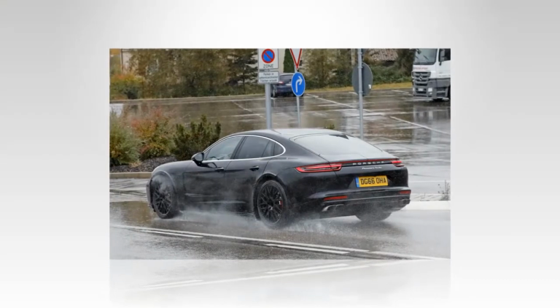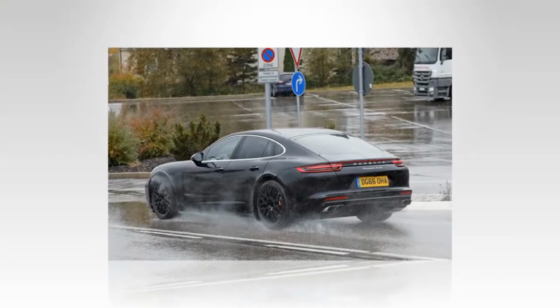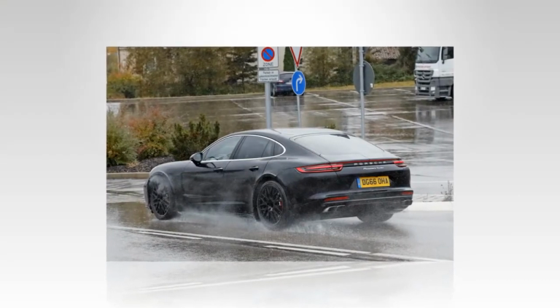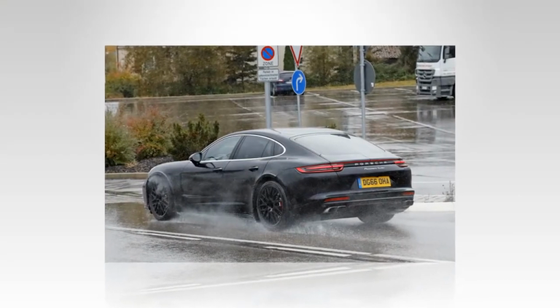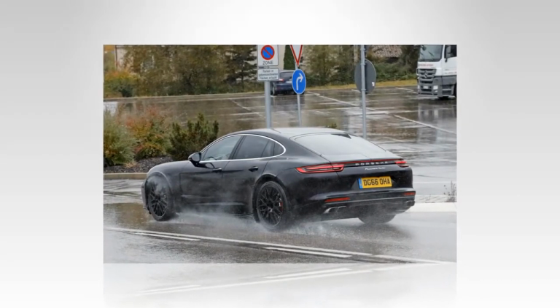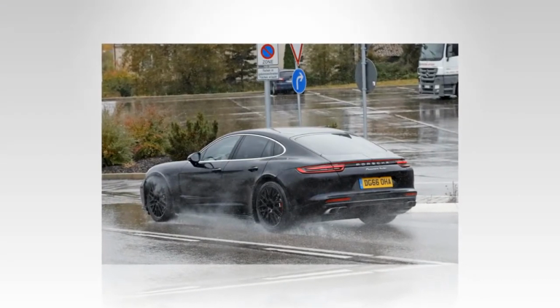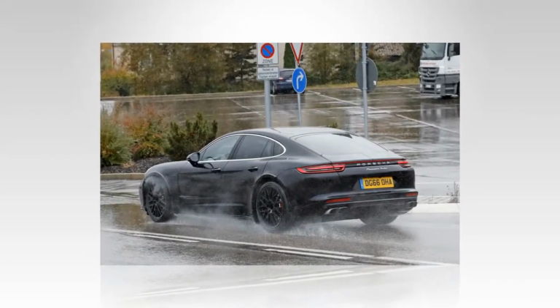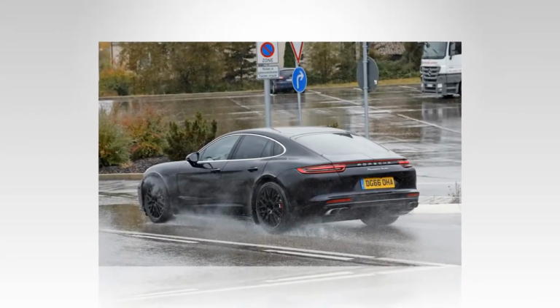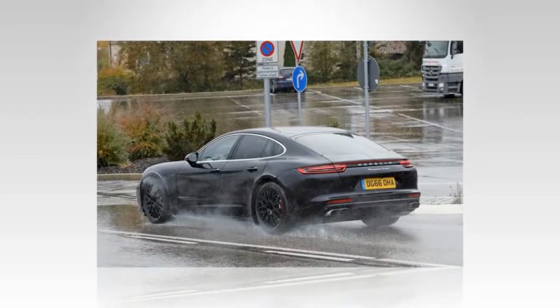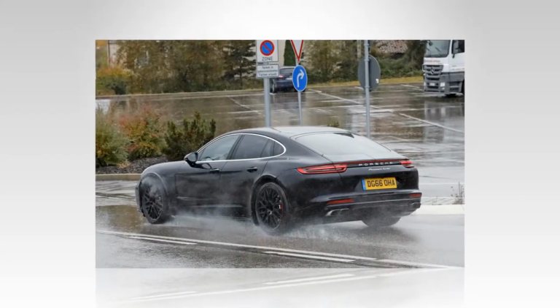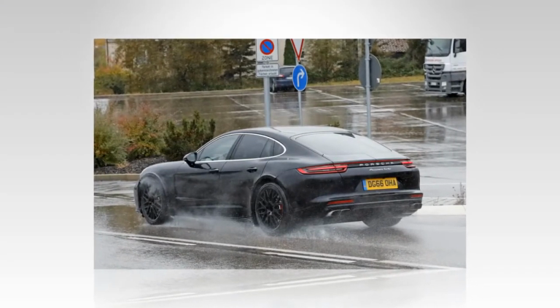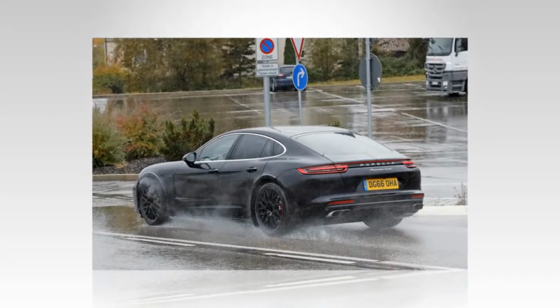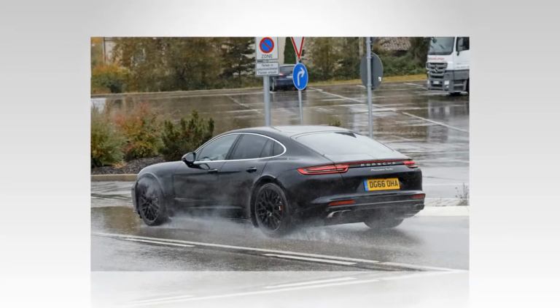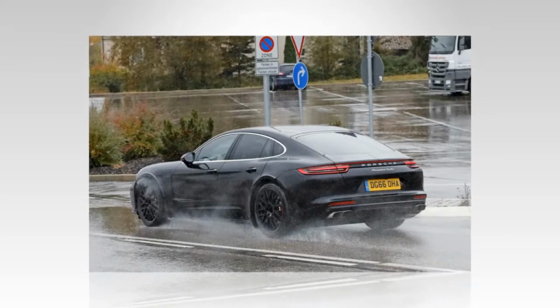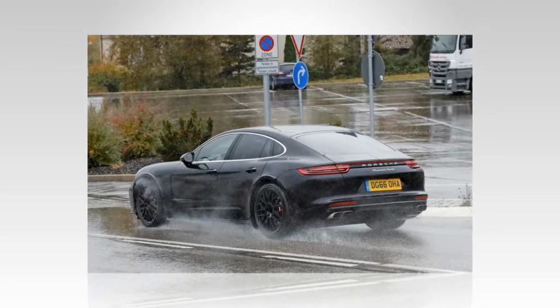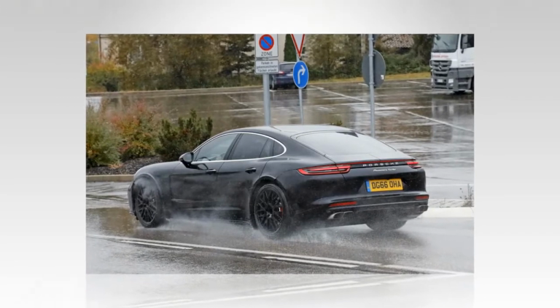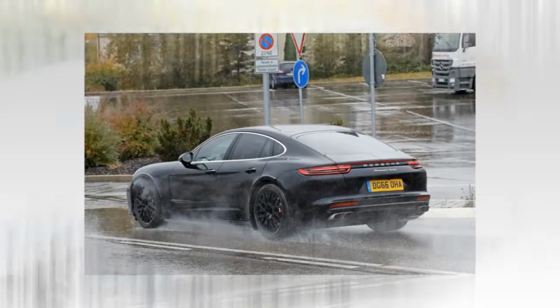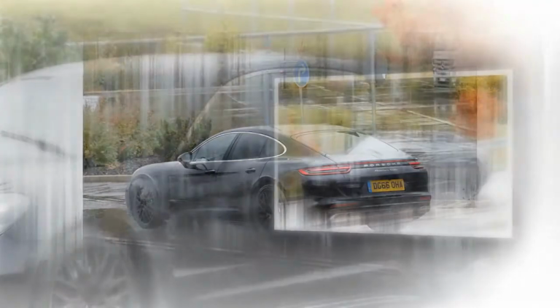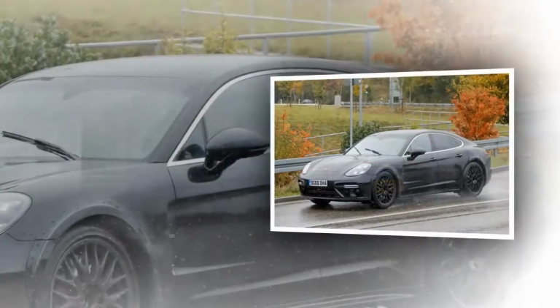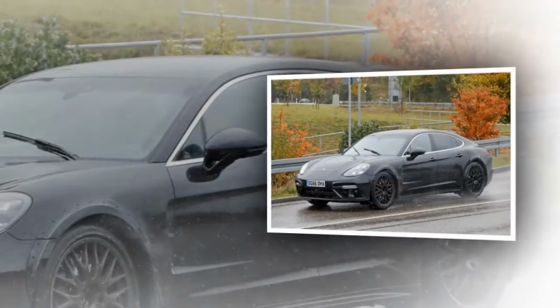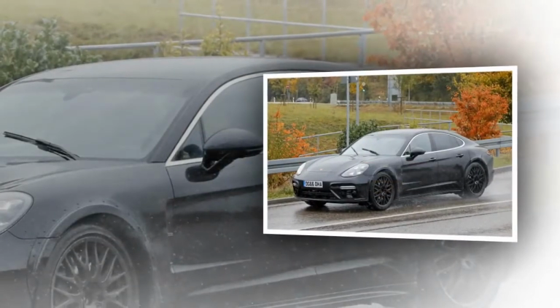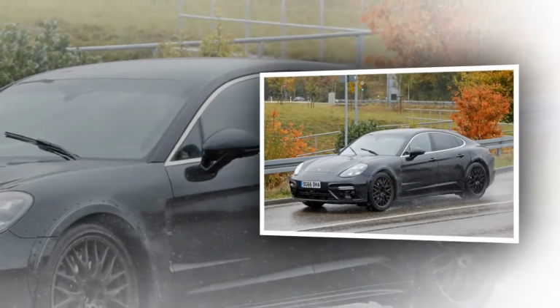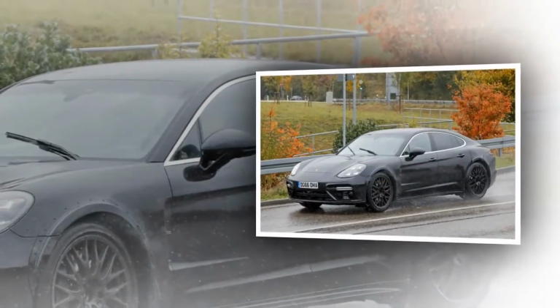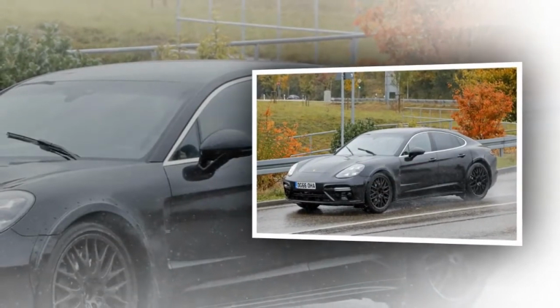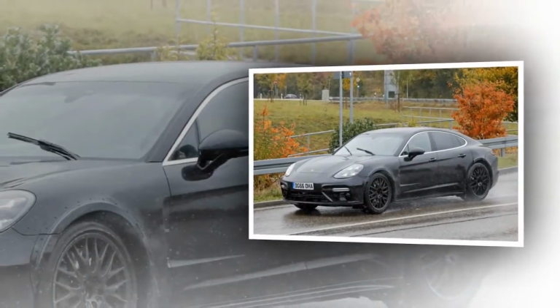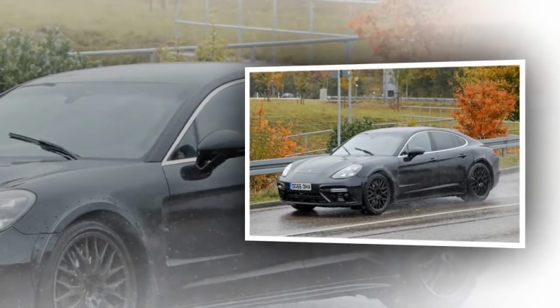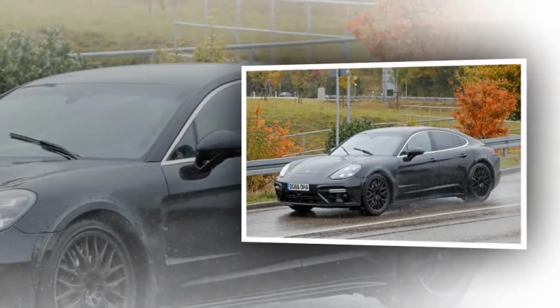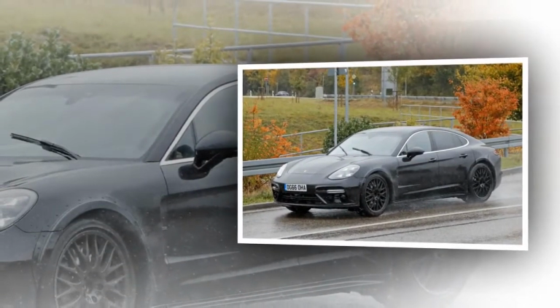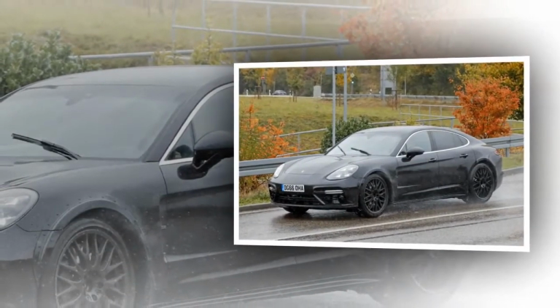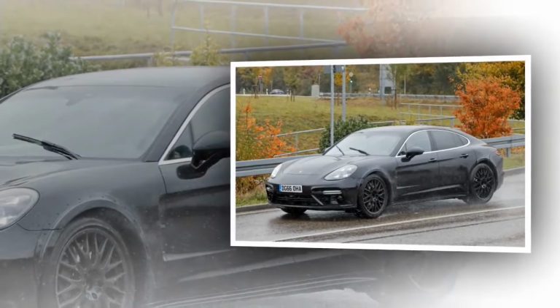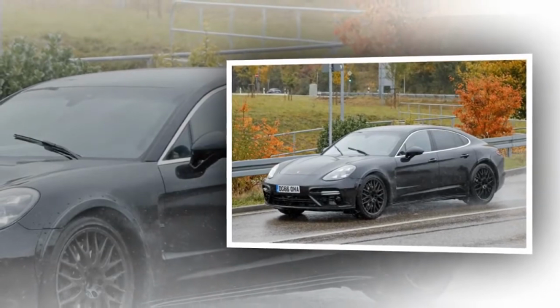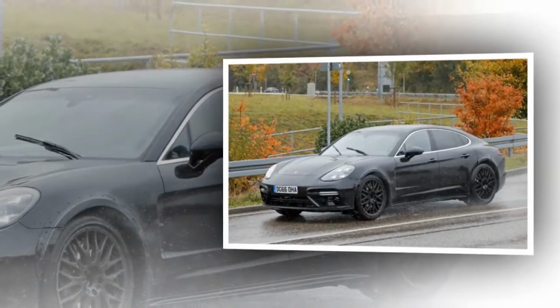Naturally, the Panamera mule provides no details as to how the next generation Flying Spur will look, but that's not to say we are clueless on its exterior design.